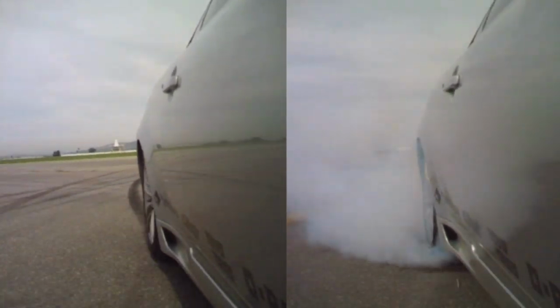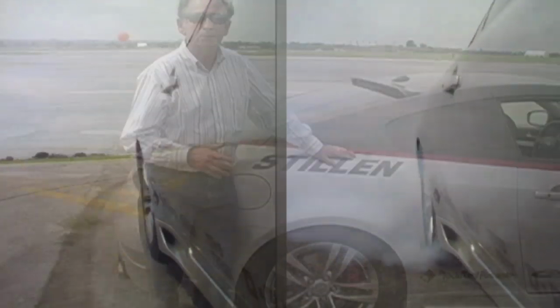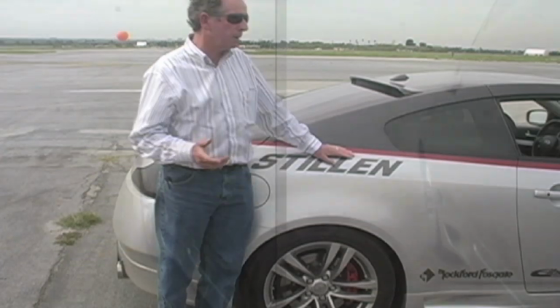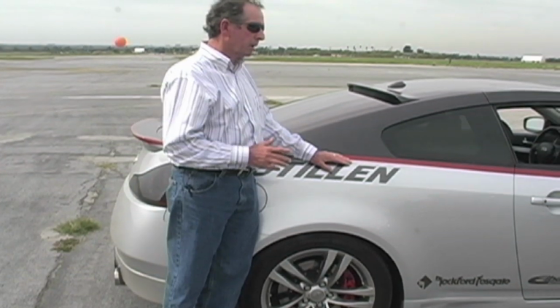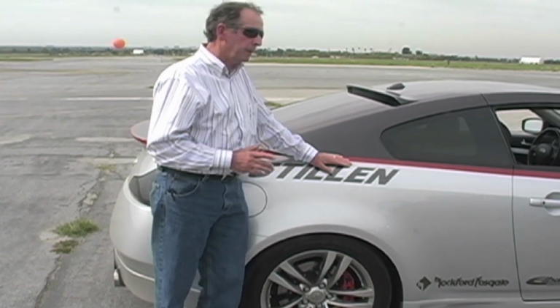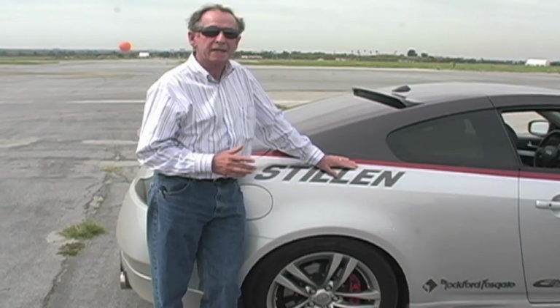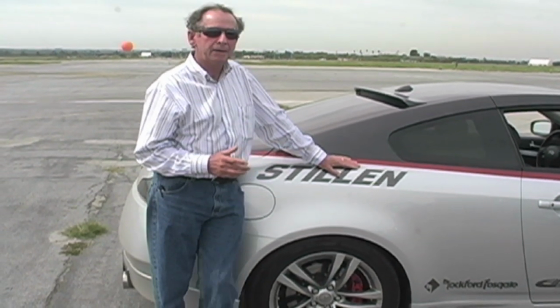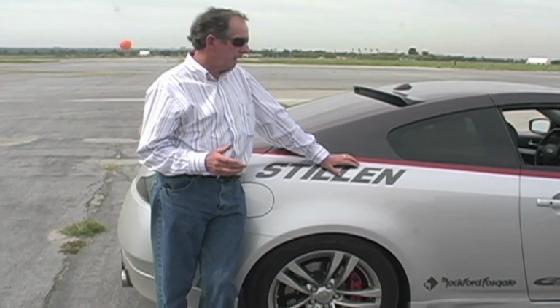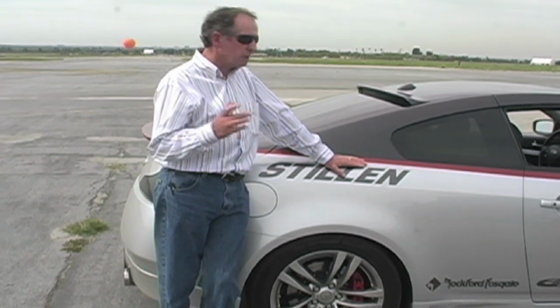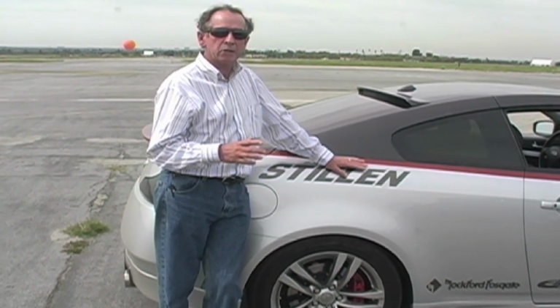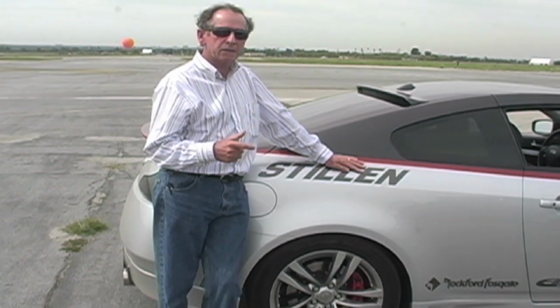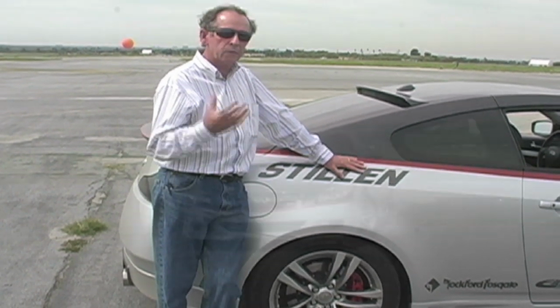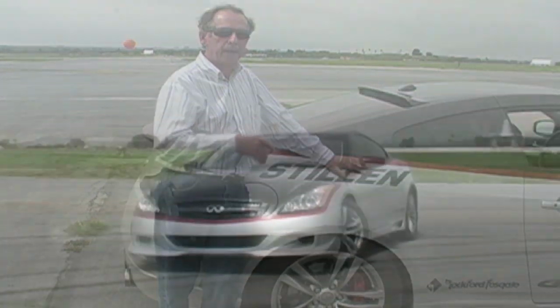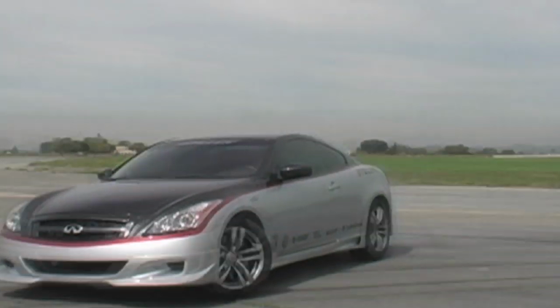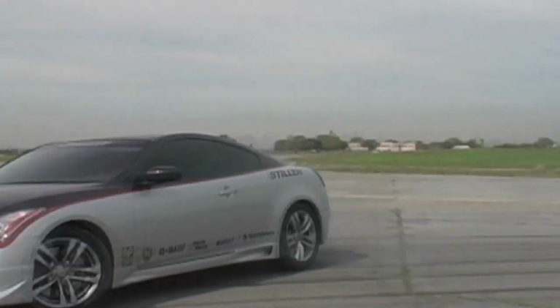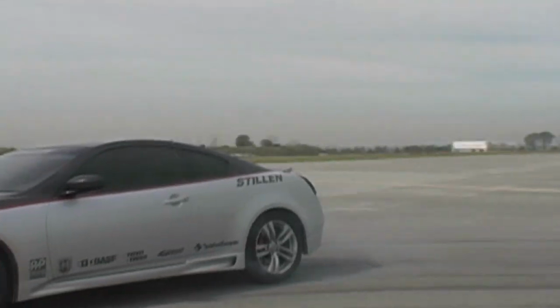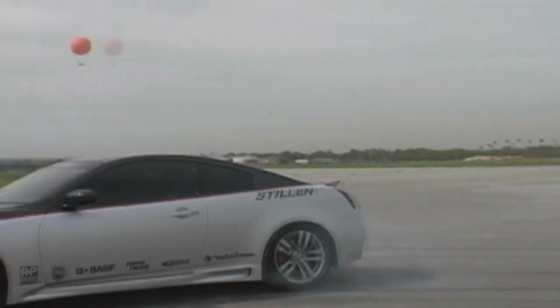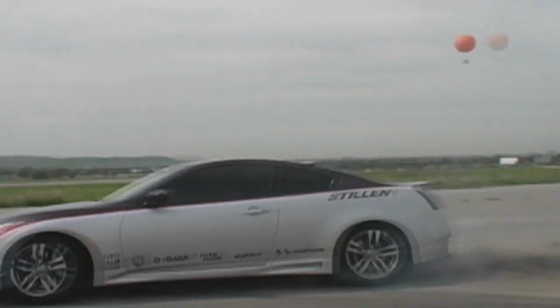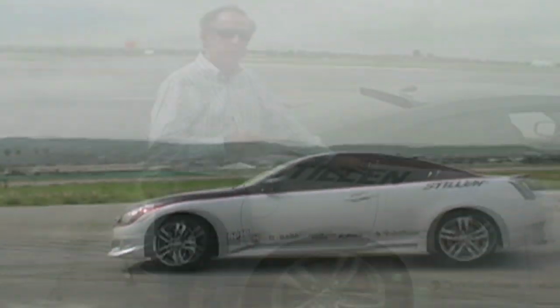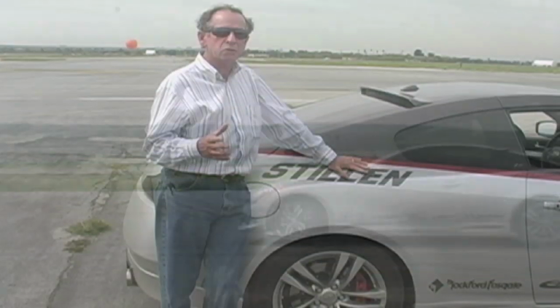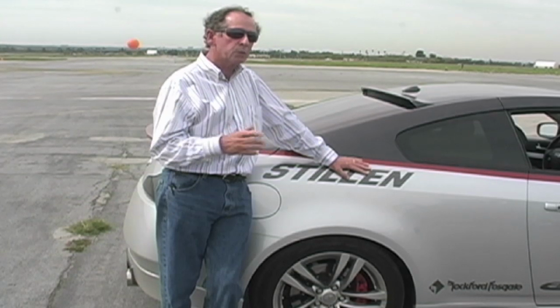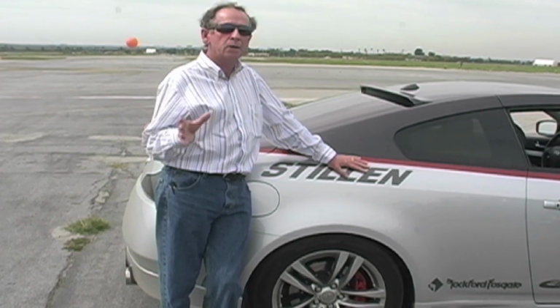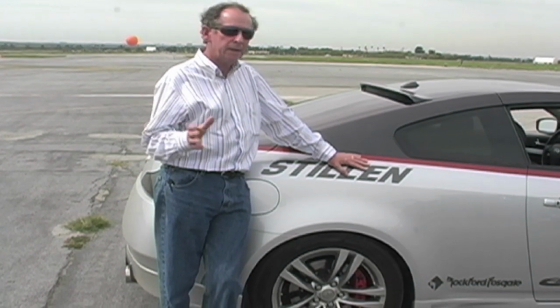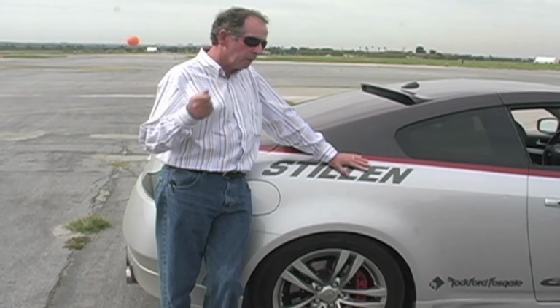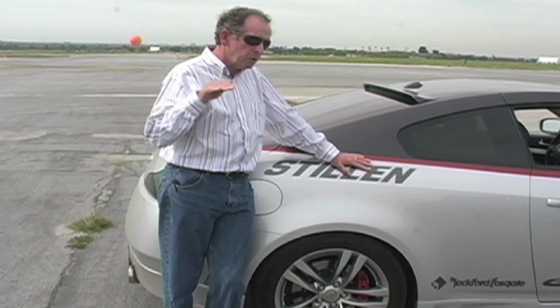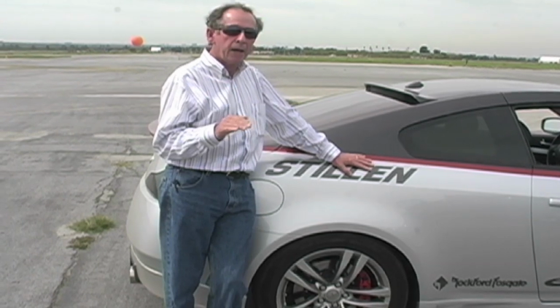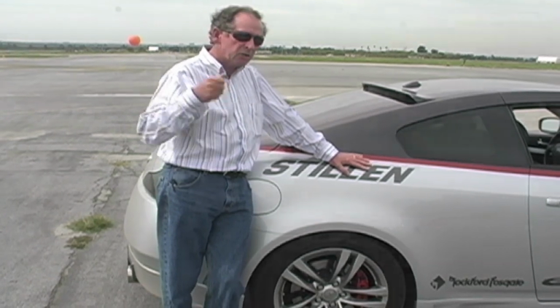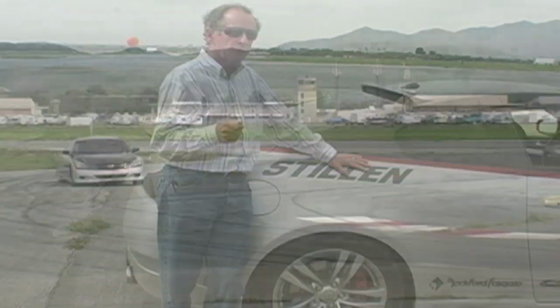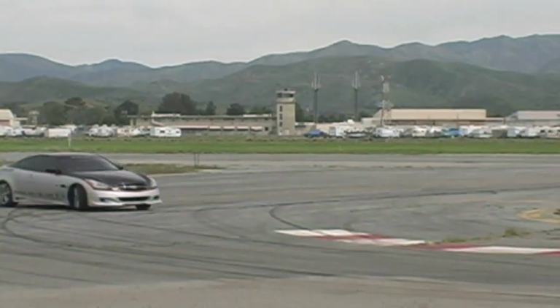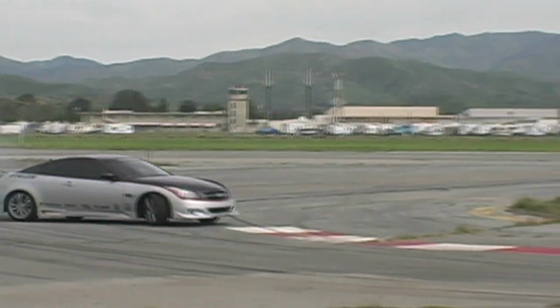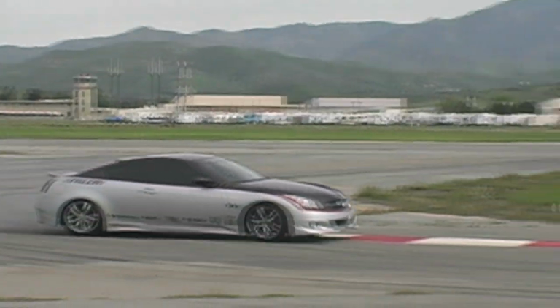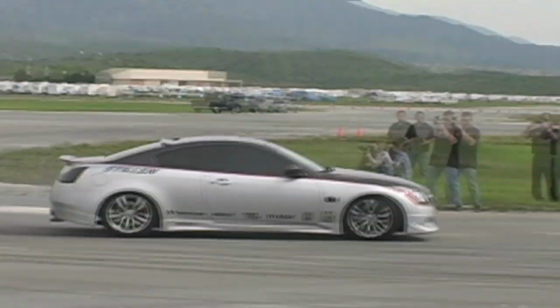I'm impressed by the response of the bottom end of the power in this car. I know supercharging is really good for bottom end and primarily high end, but the bottom end of the car is very, very strong as well as the top end. So when you want to turn the car, you can just jump on the throttle at lower RPM and it just takes off.